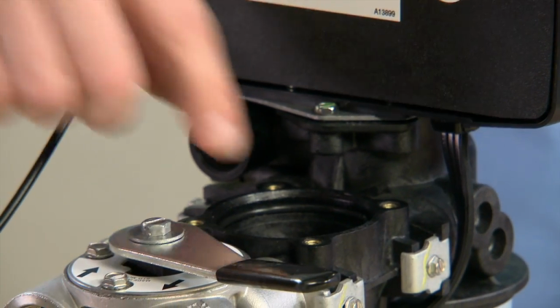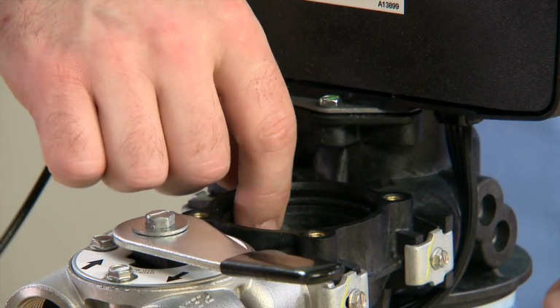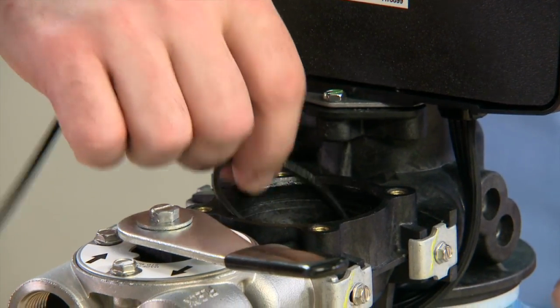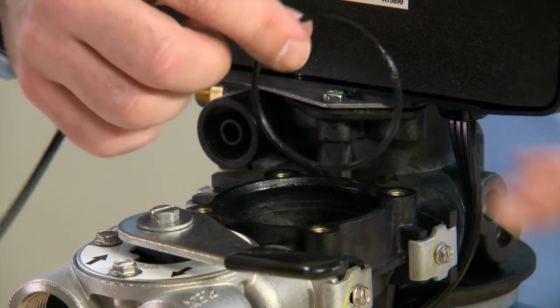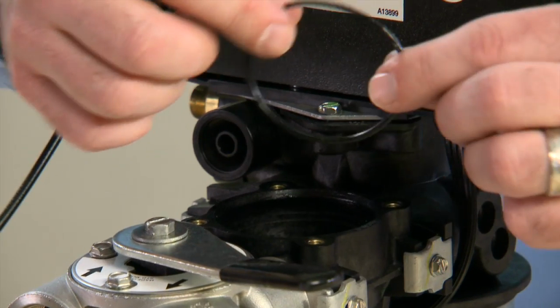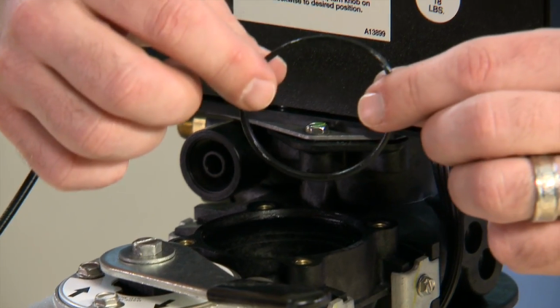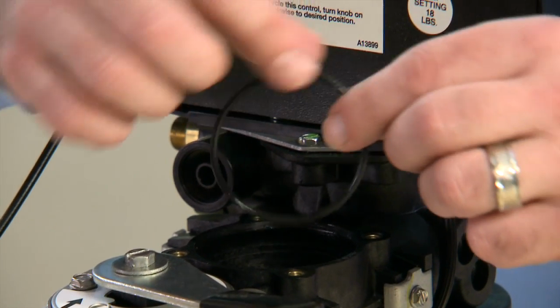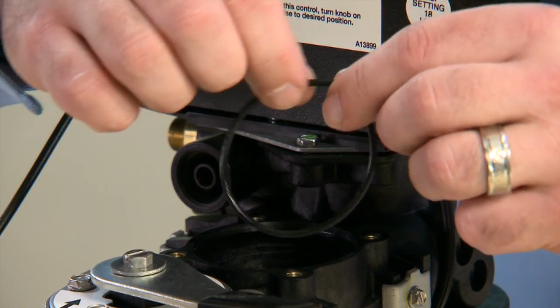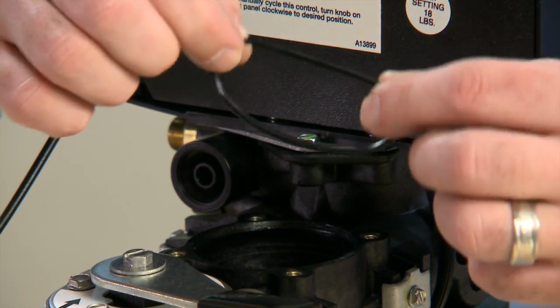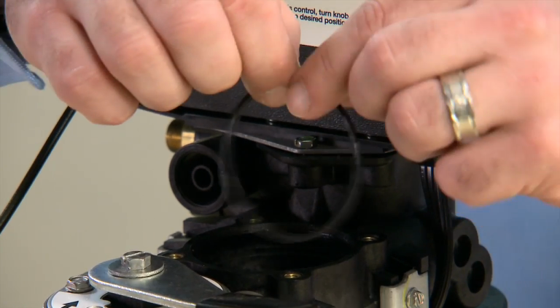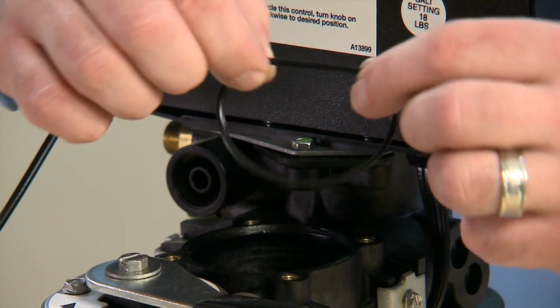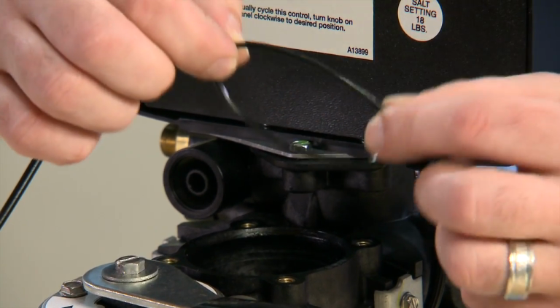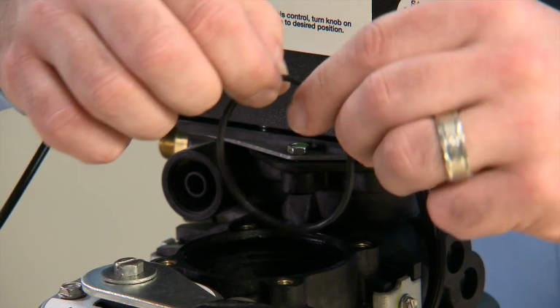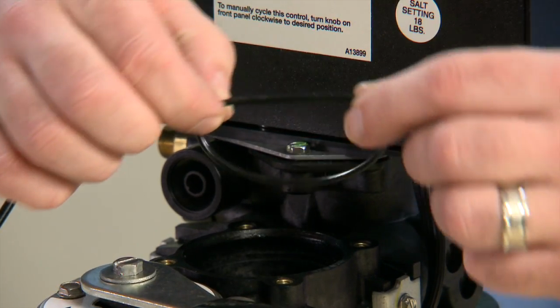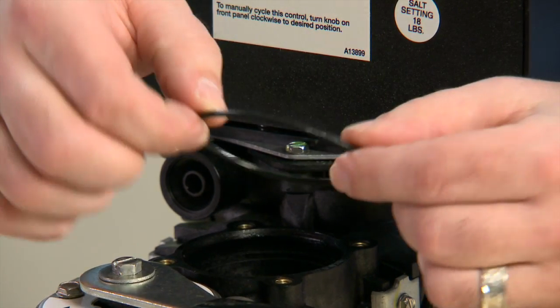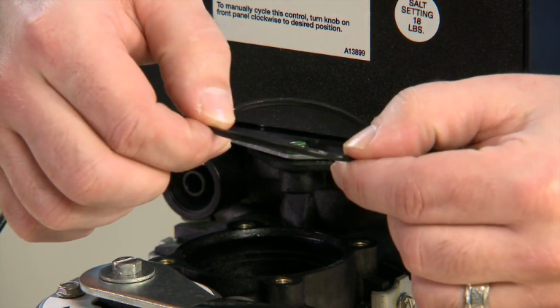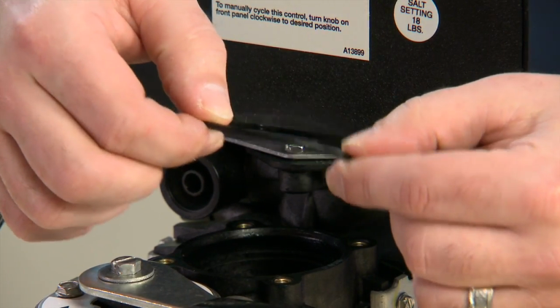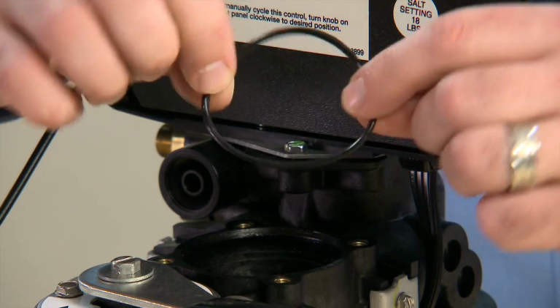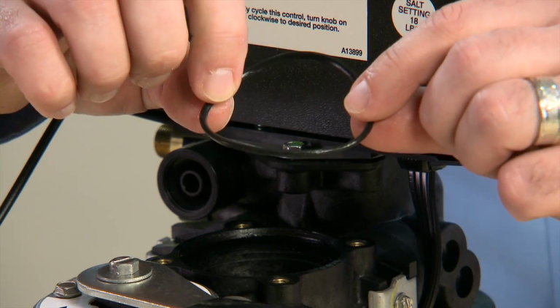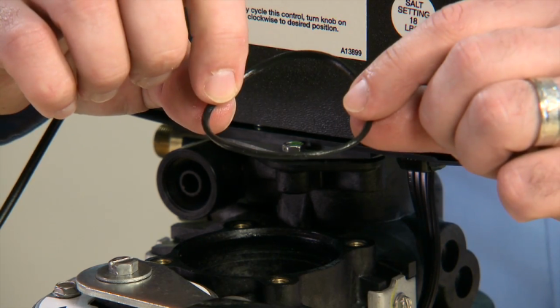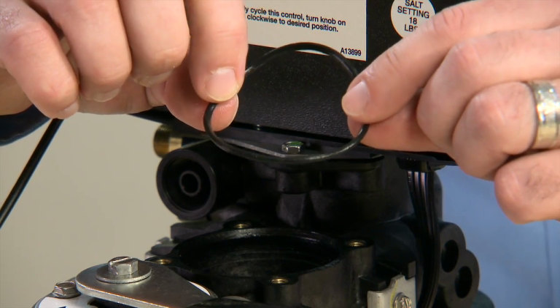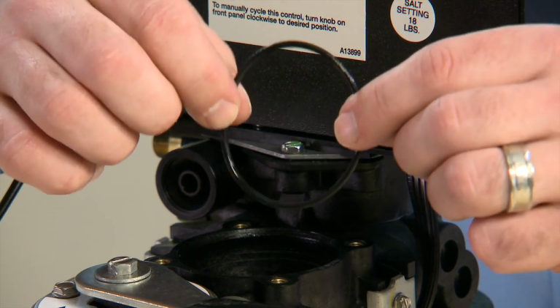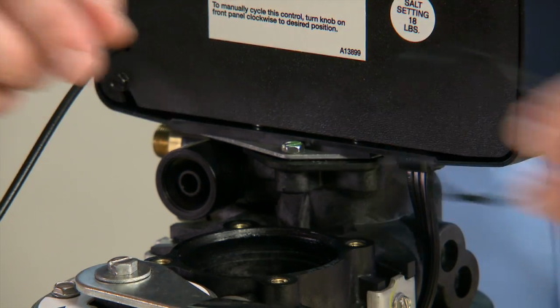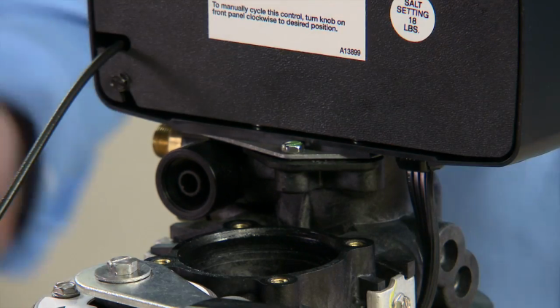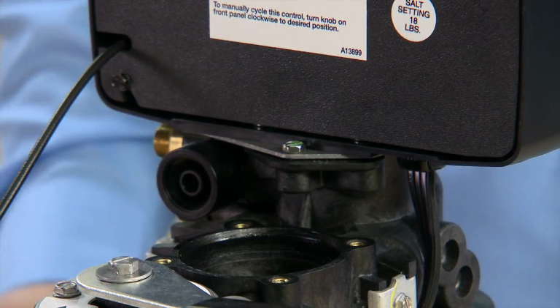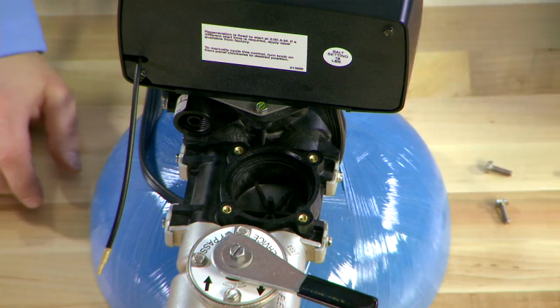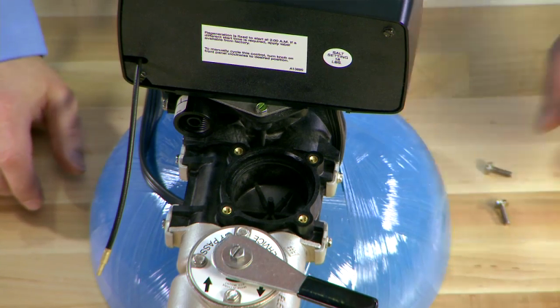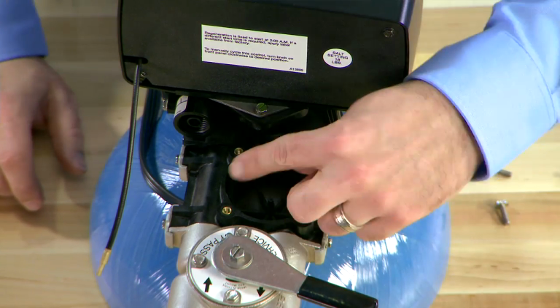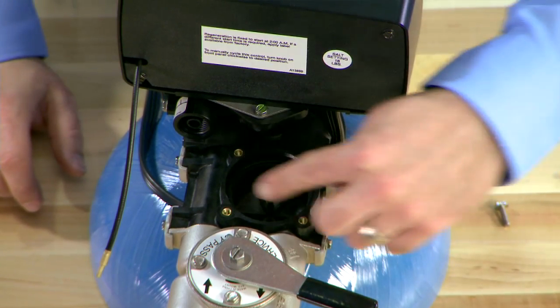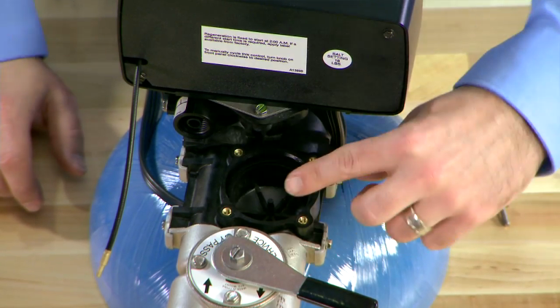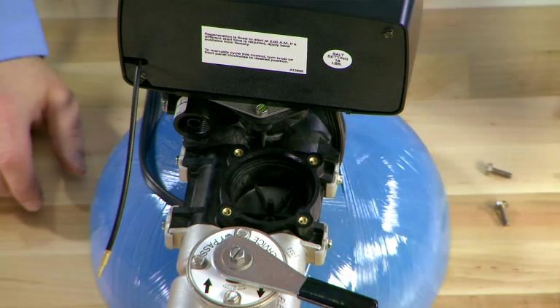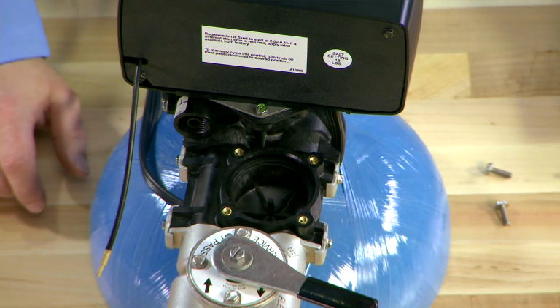Inside the body, there is an O-ring seal. This makes sure that the cap is sealed down to the body. If we have a leak, this would be what we would look to for replacement. Check the body to make sure there is no other debris.